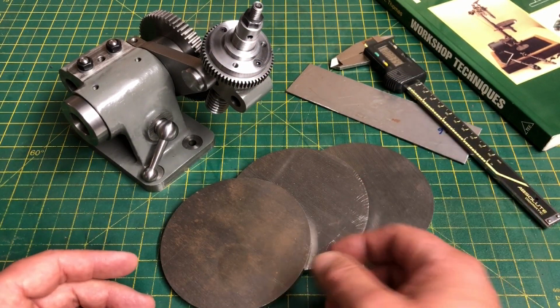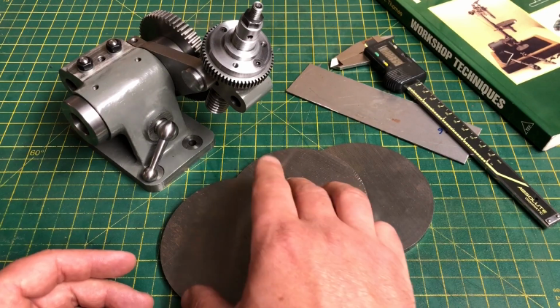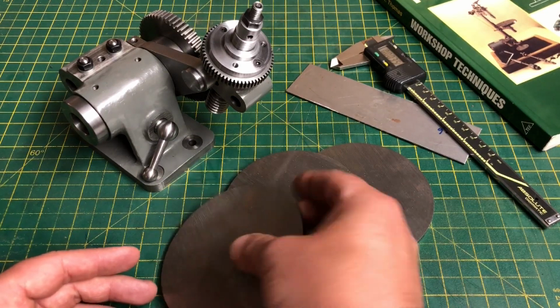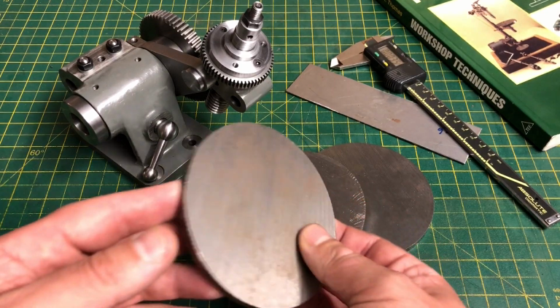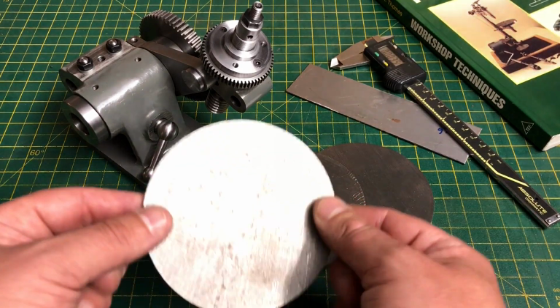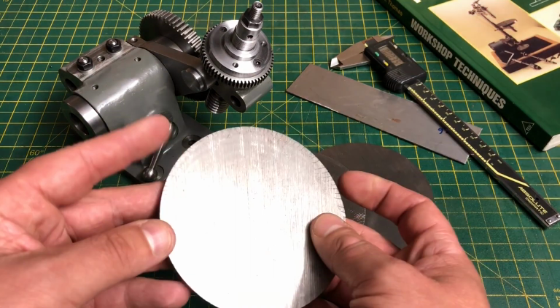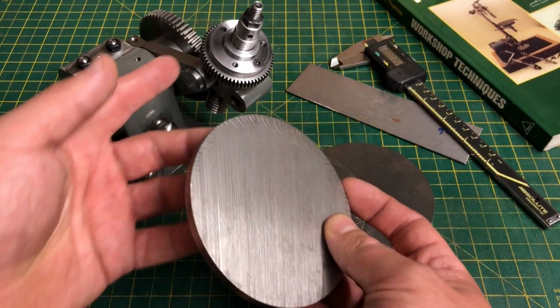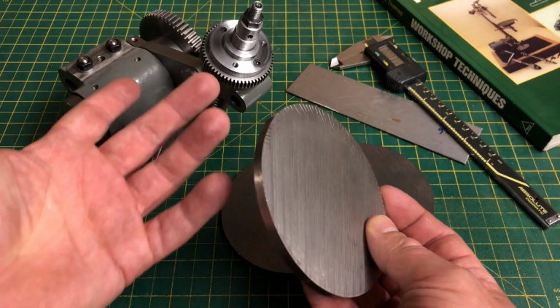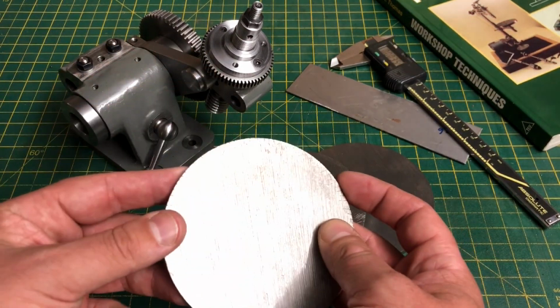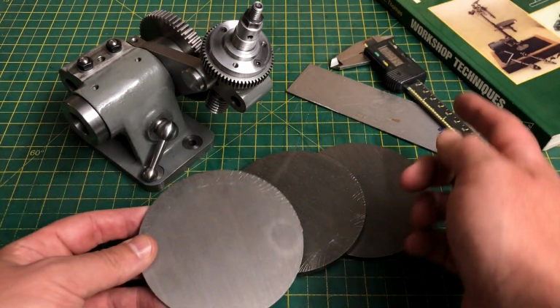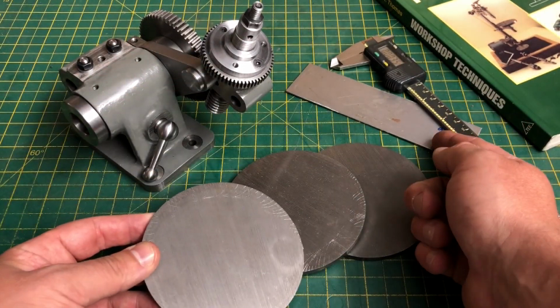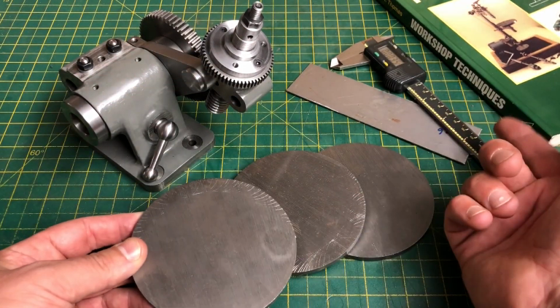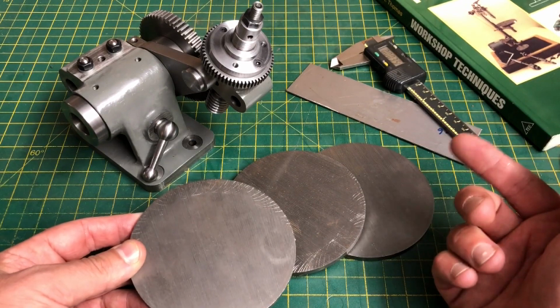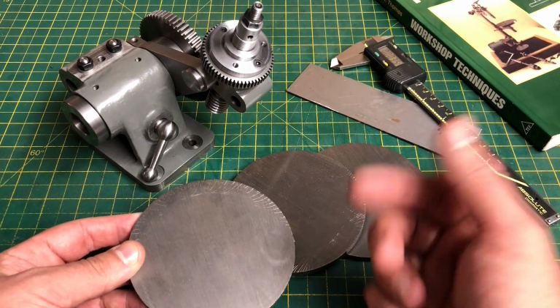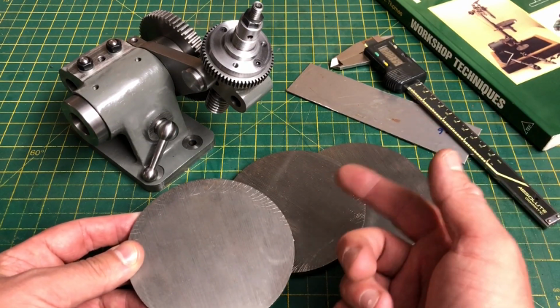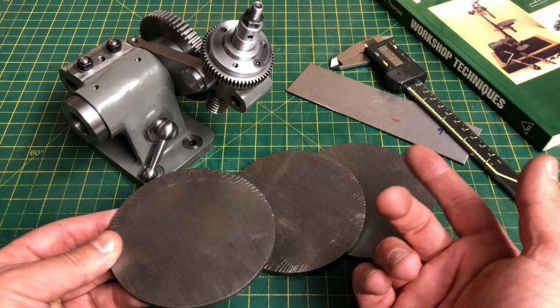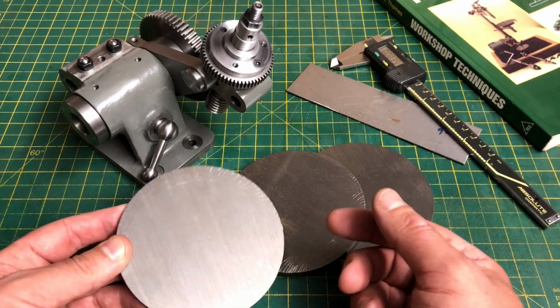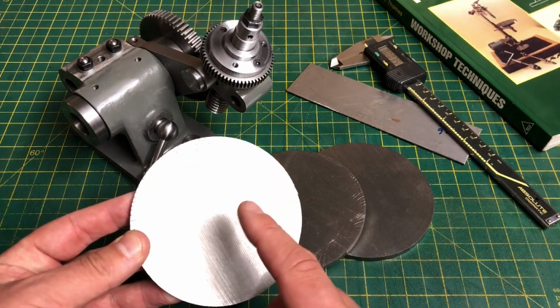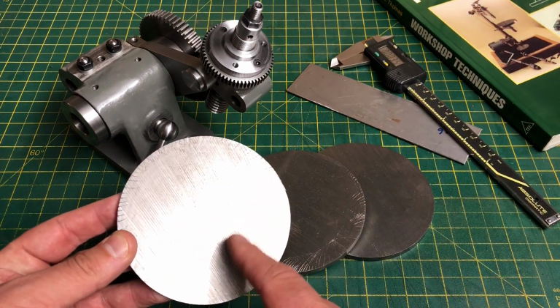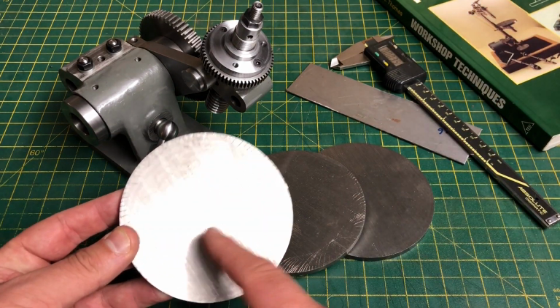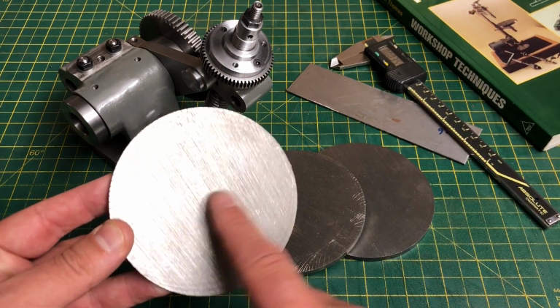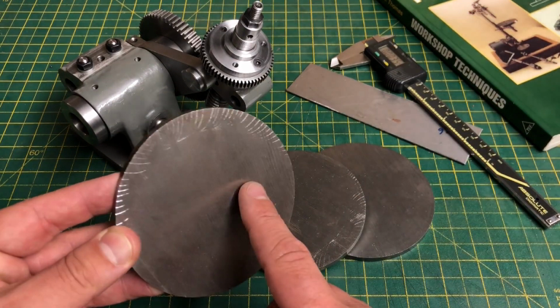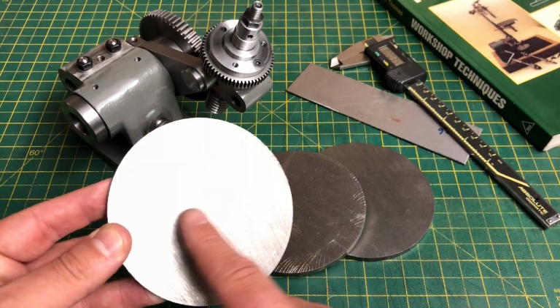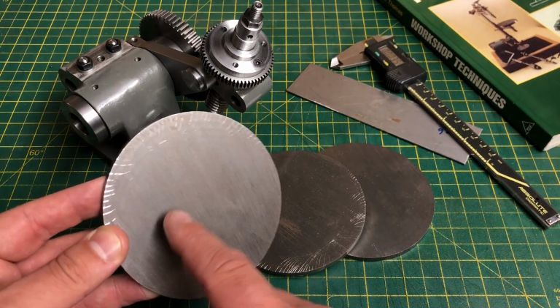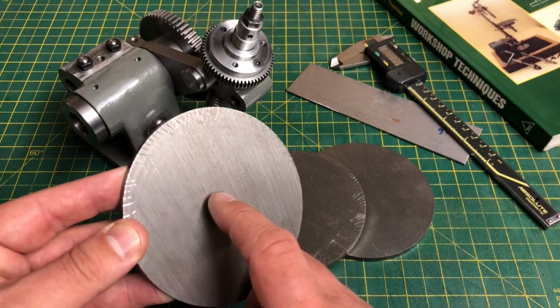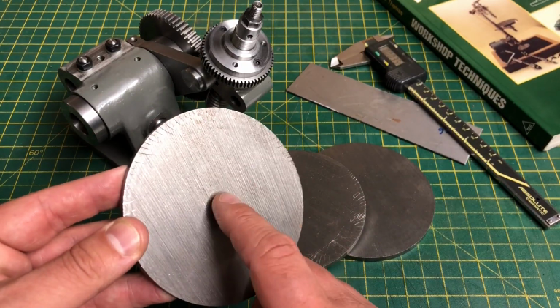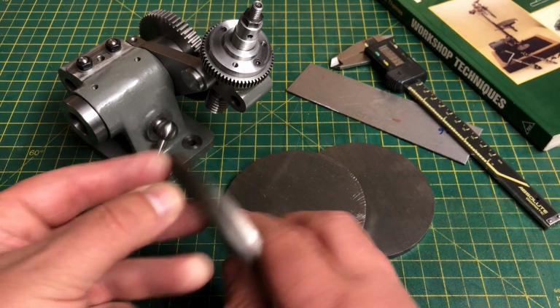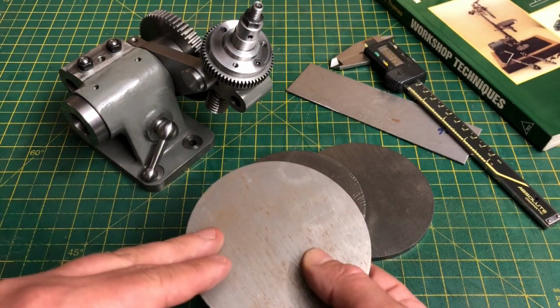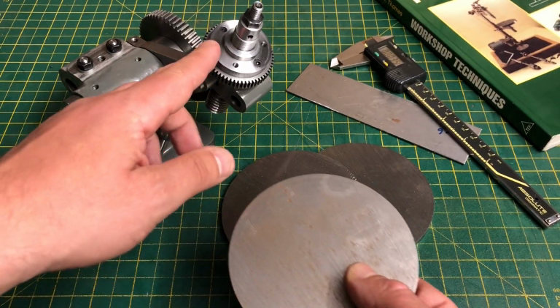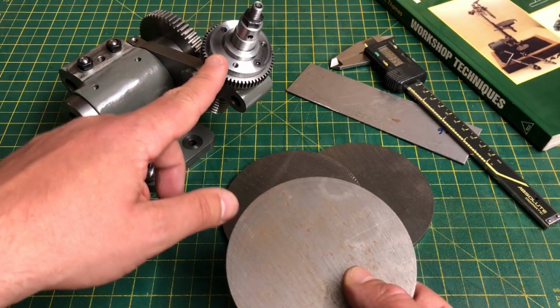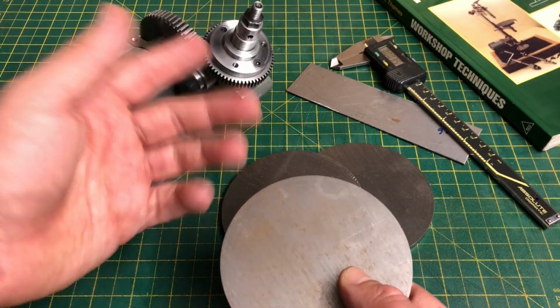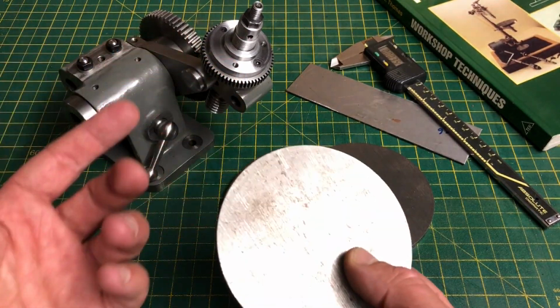This time we are going to tackle the division plate blanks to fit on here, and have a look at the sector fingers that are used to help with the hole counting. The first thing to do is to face these plates to thickness, and bore them to be a close fit on the mount there. So let's go!